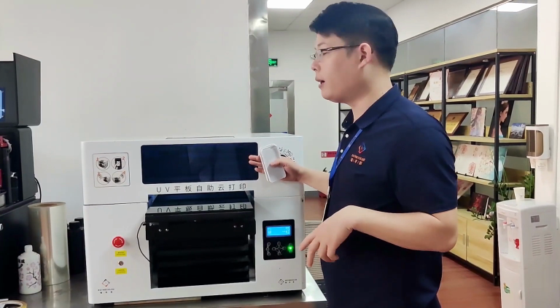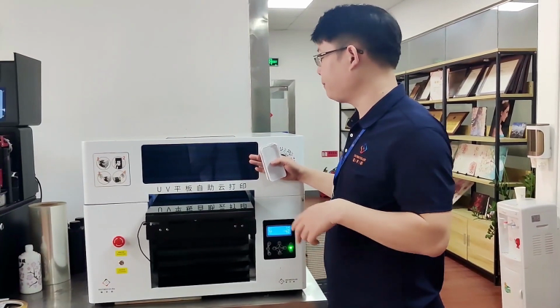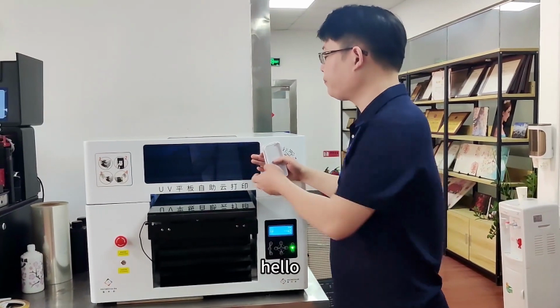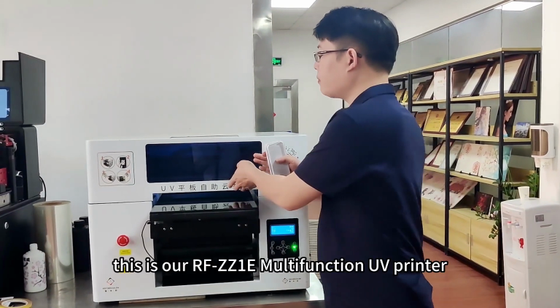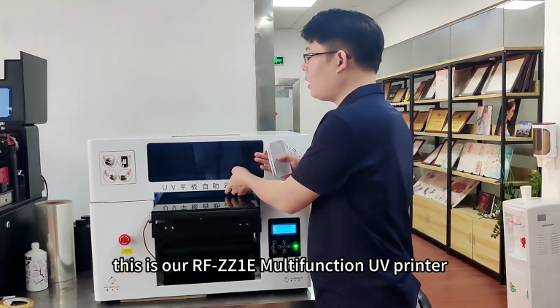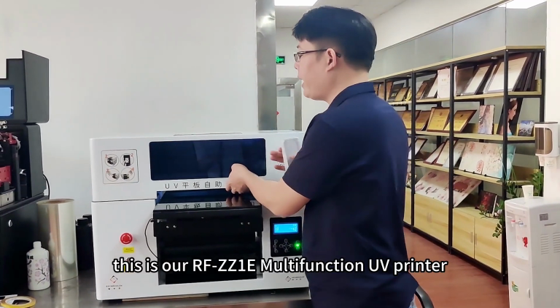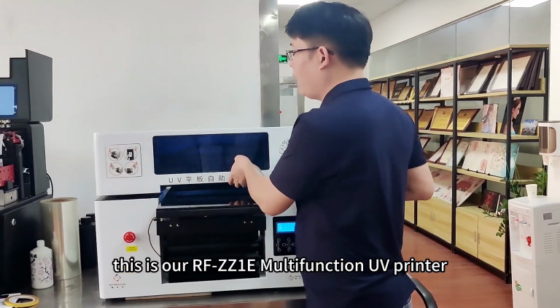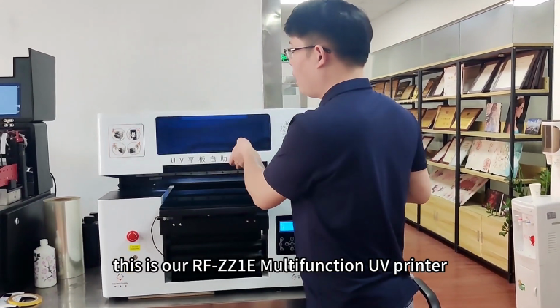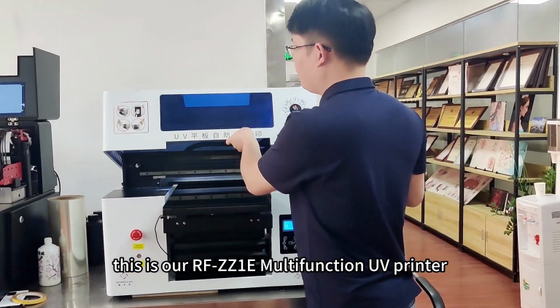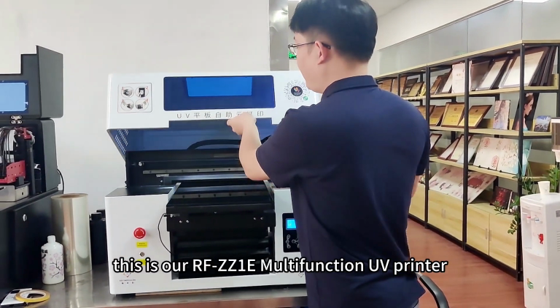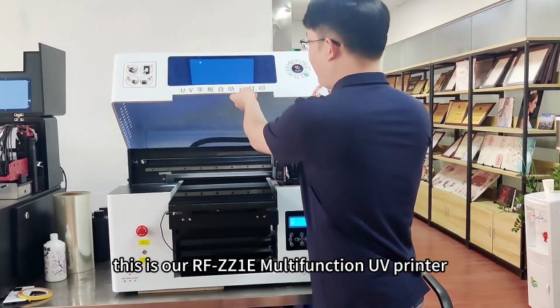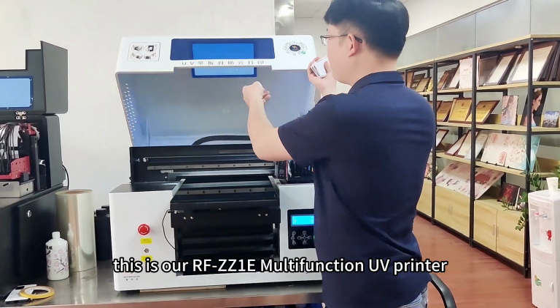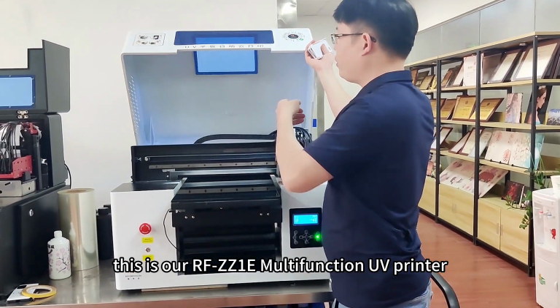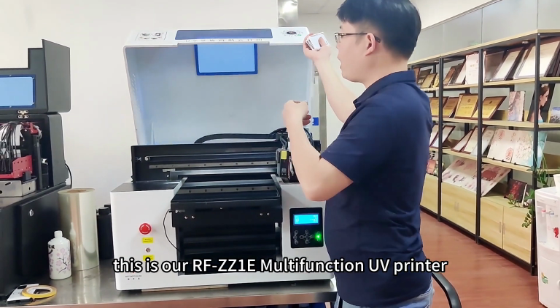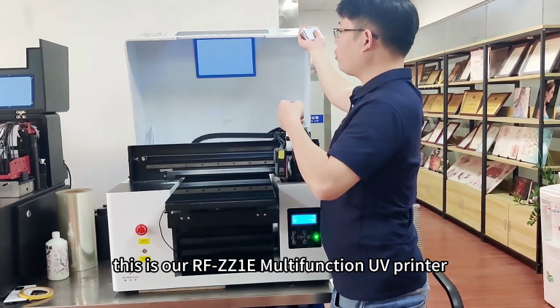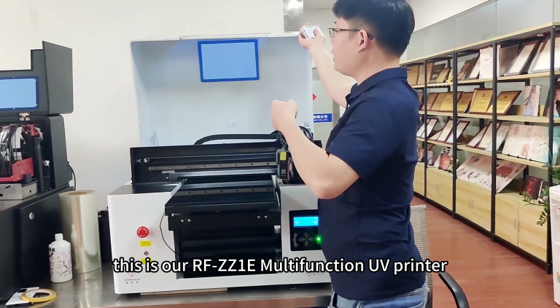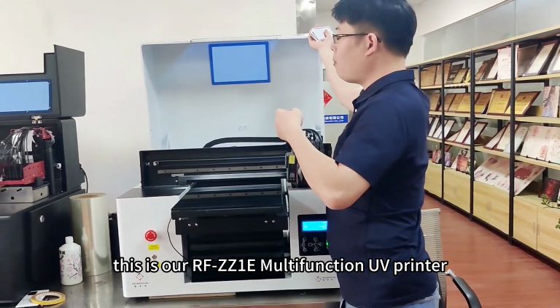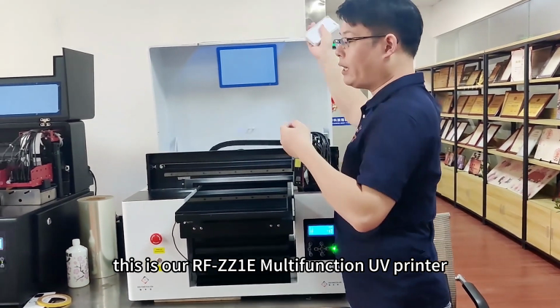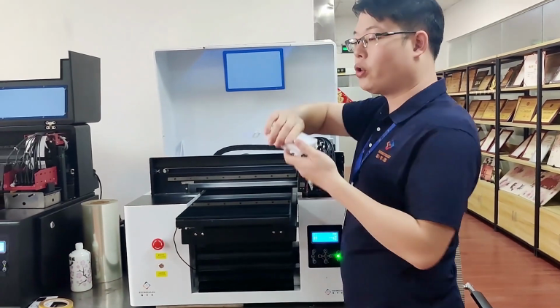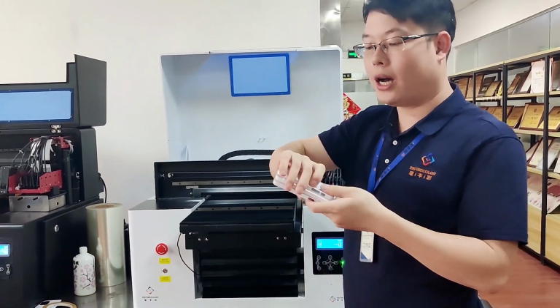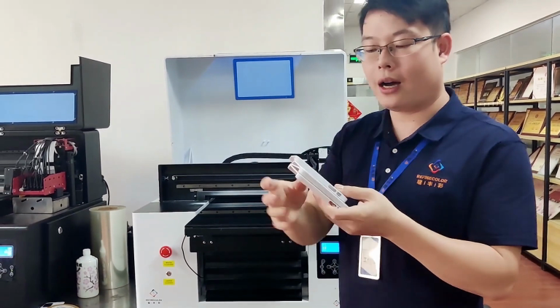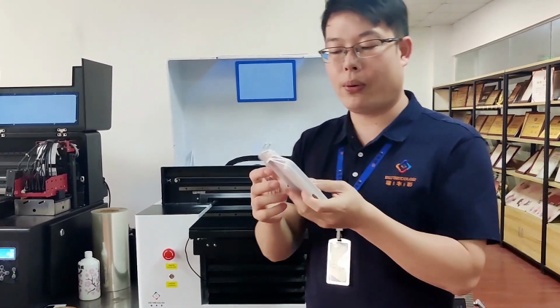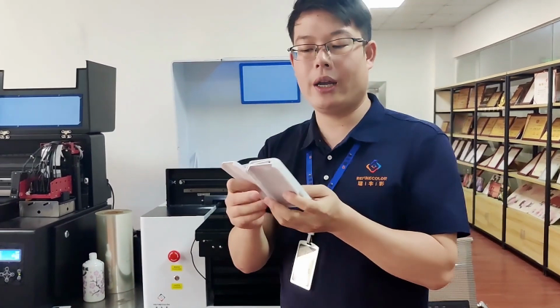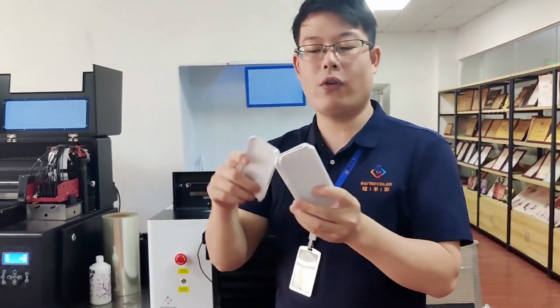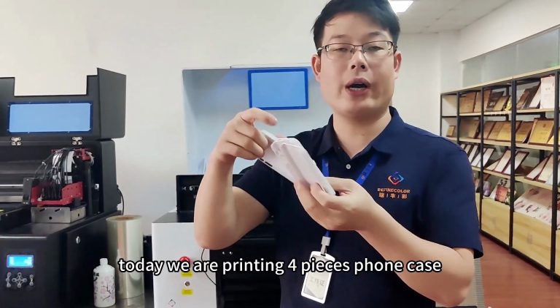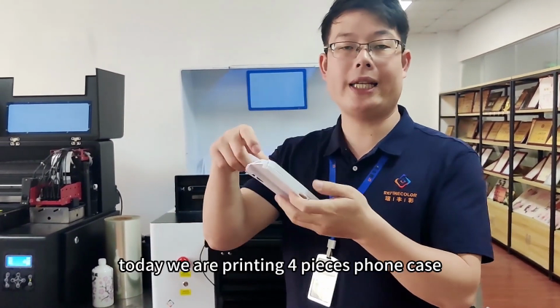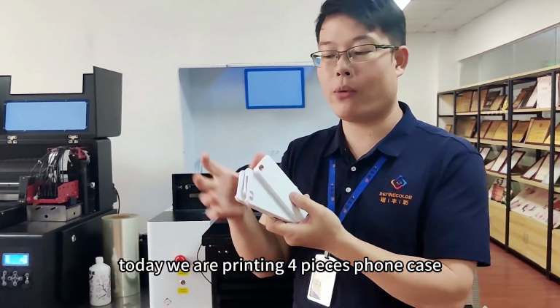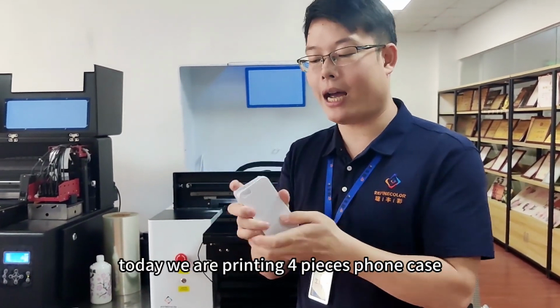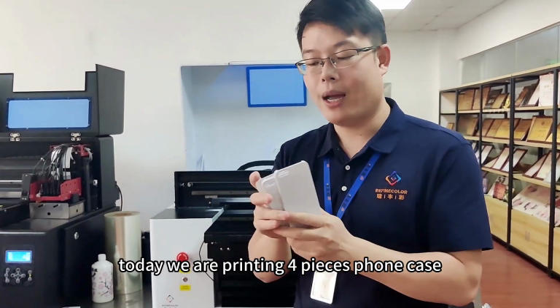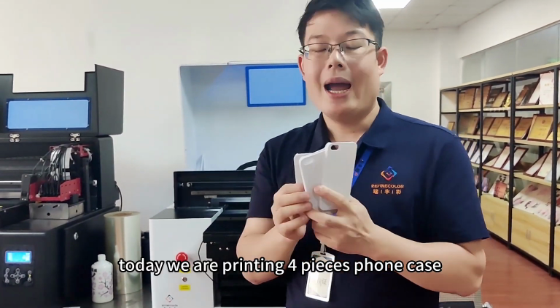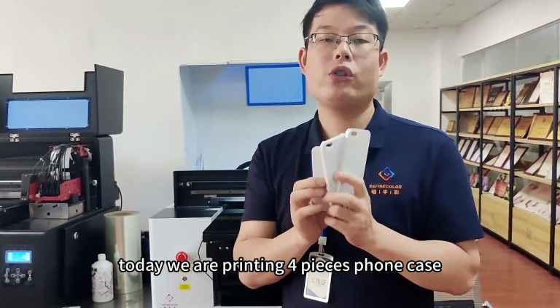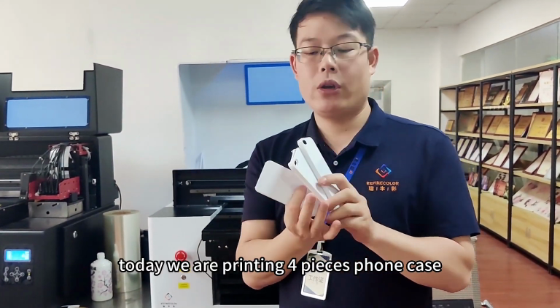Hello, this is our RFJZ1e Multi-Function UV Printer. Today we will be printing four pieces from a case.